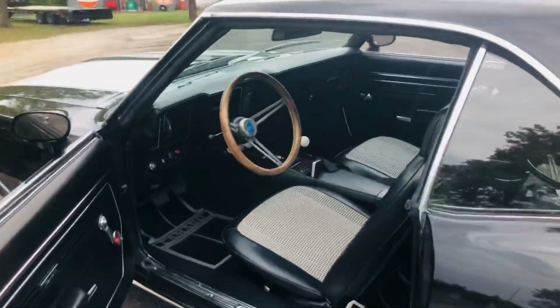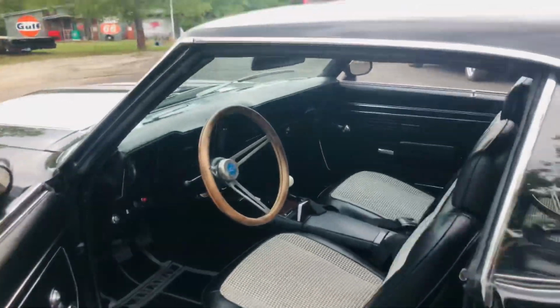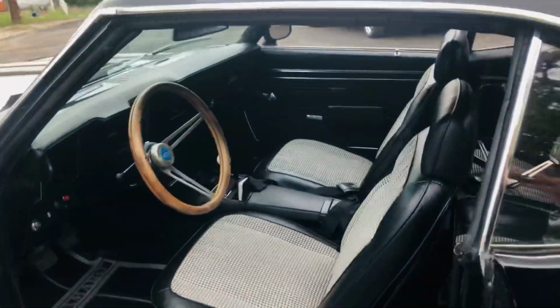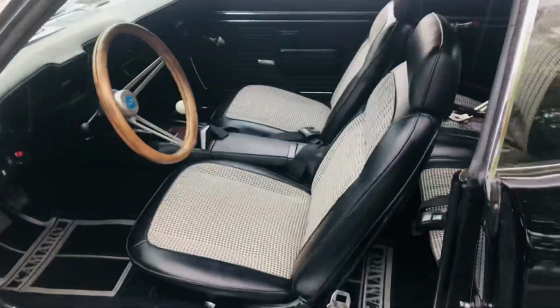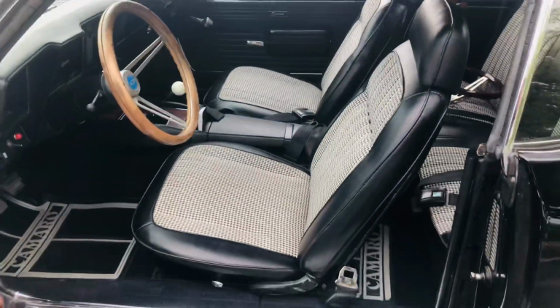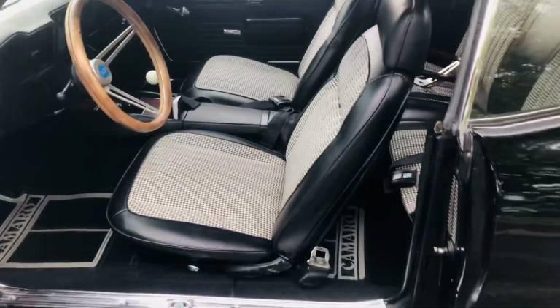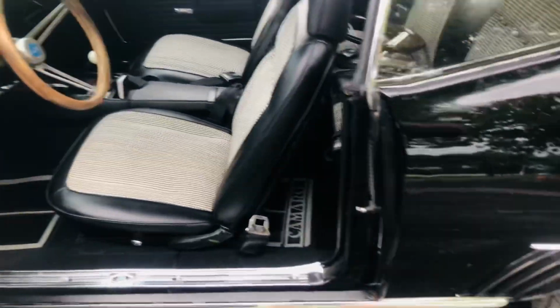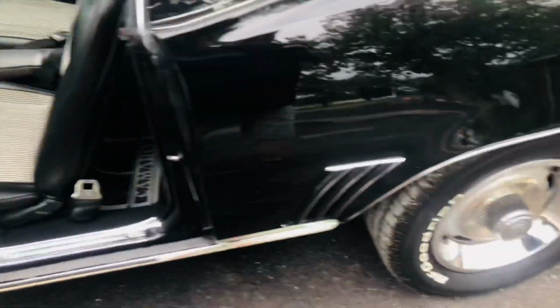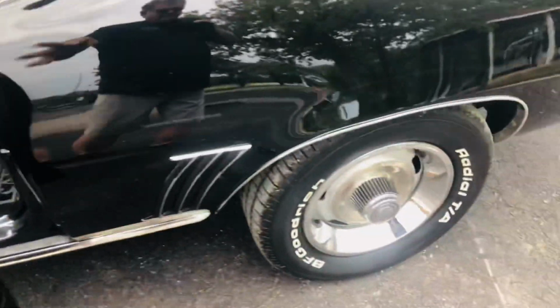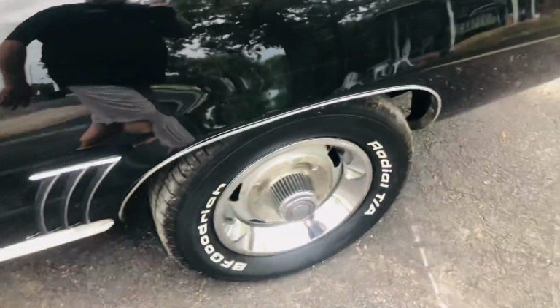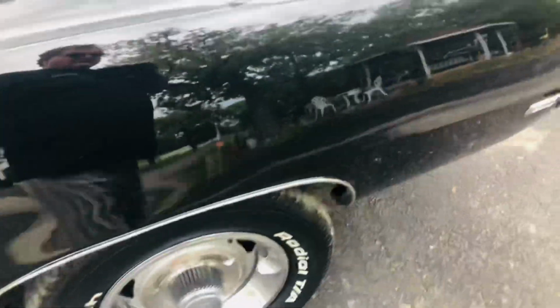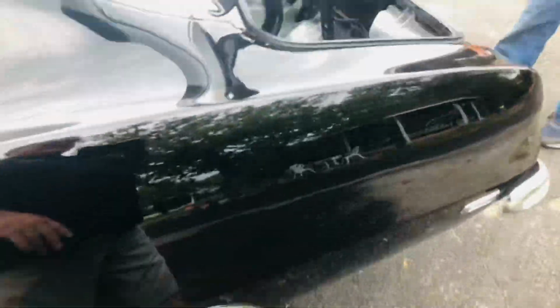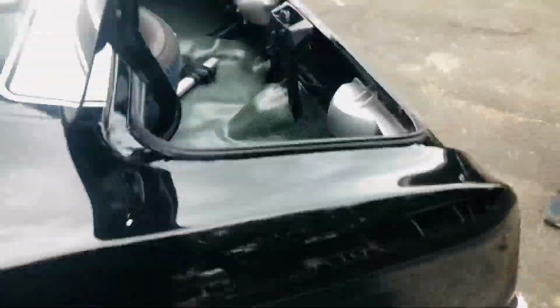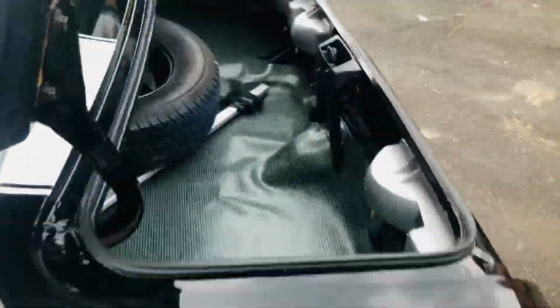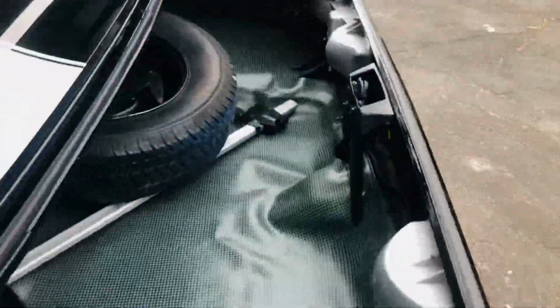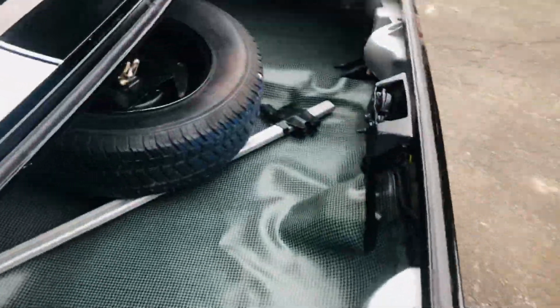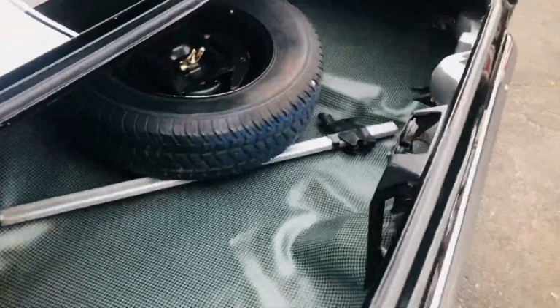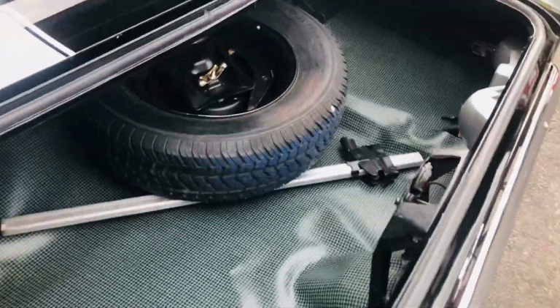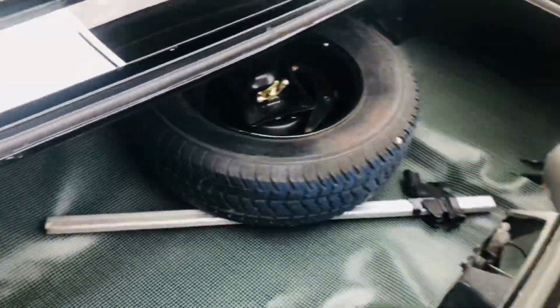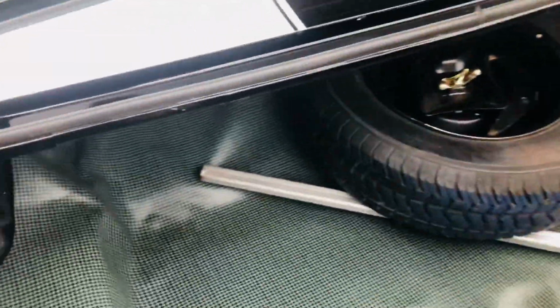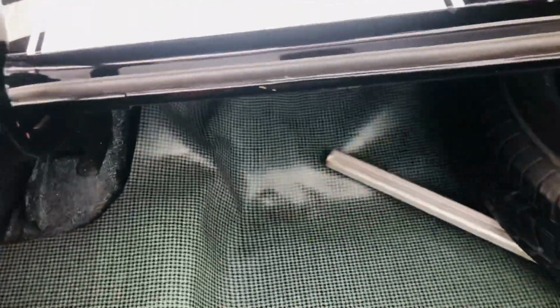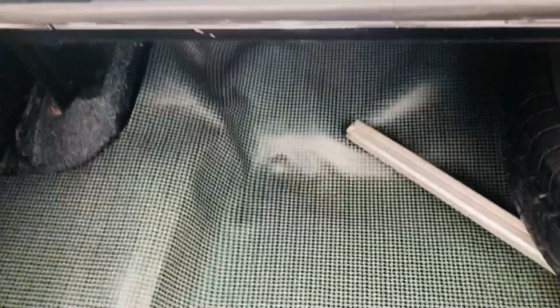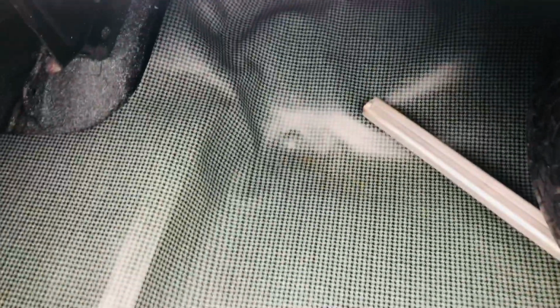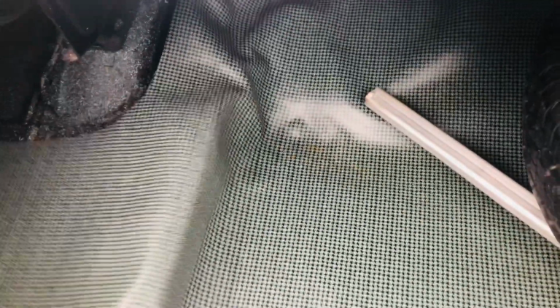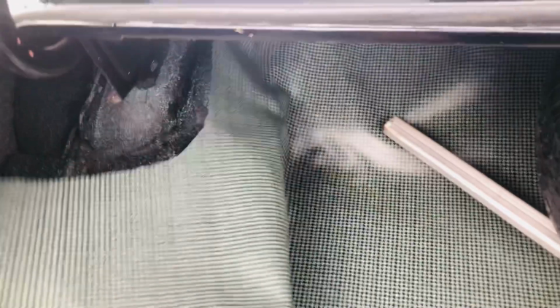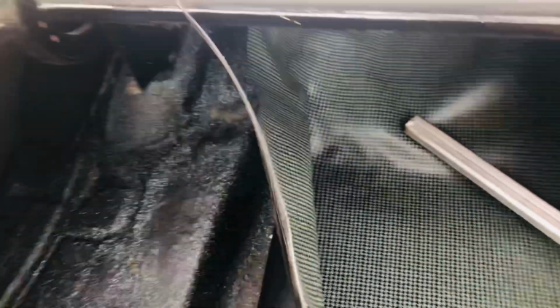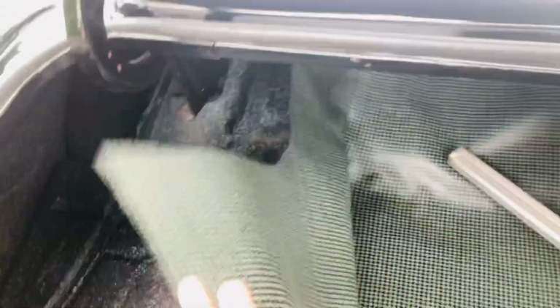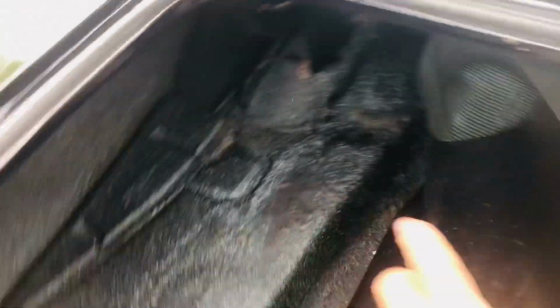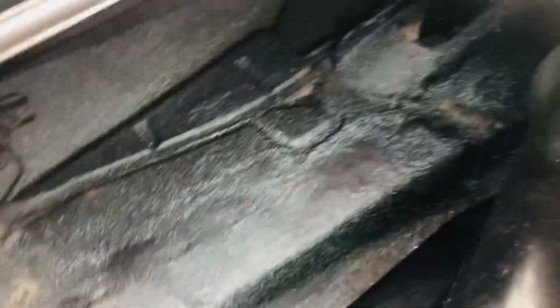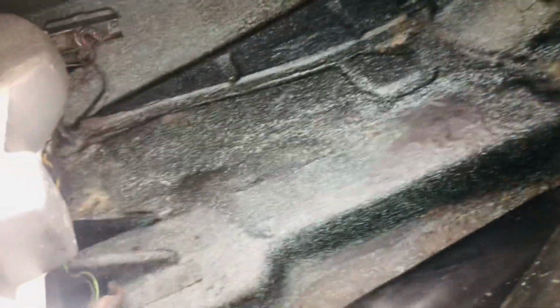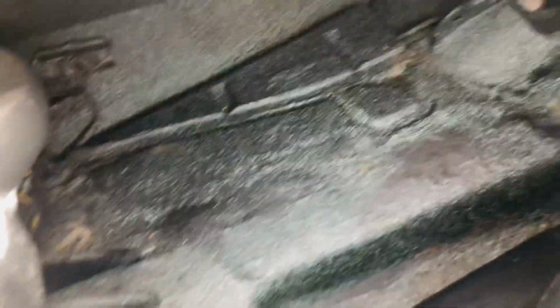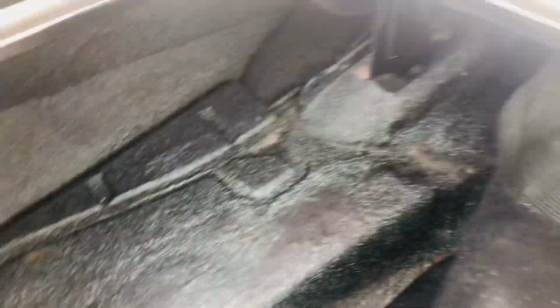Shifts like butter and runs down the road super smooth. Beautiful car — it's got a spare, hand jack, and it's very solid inside and out. No issues.